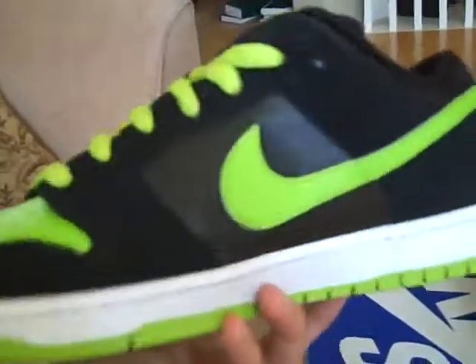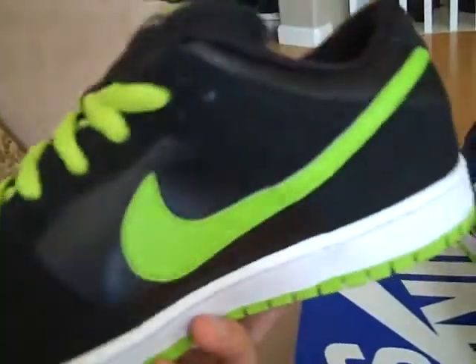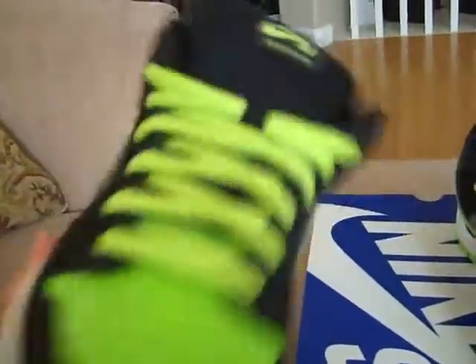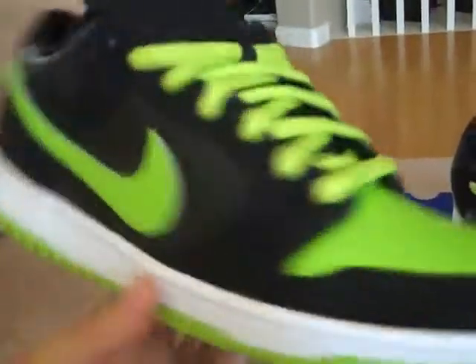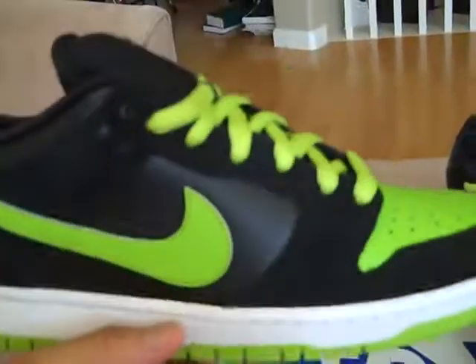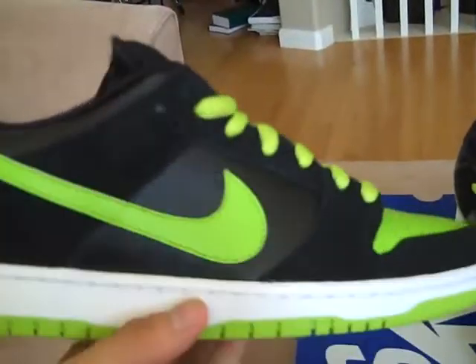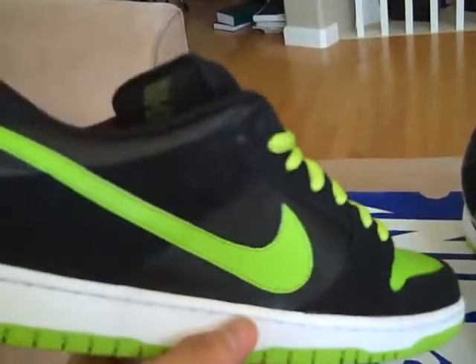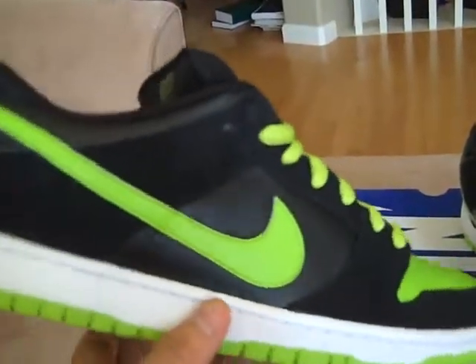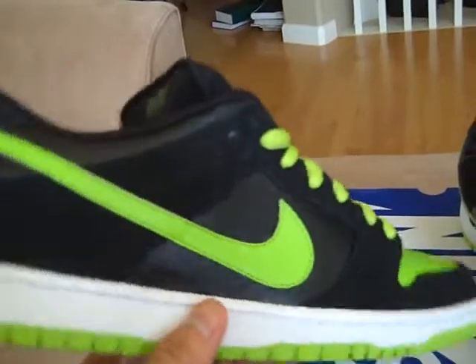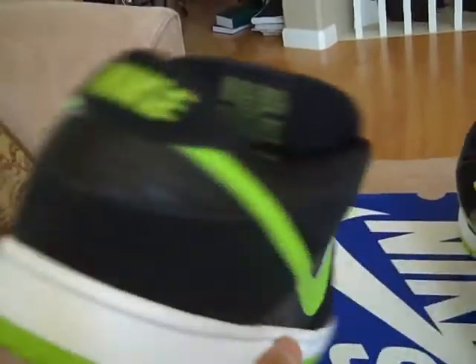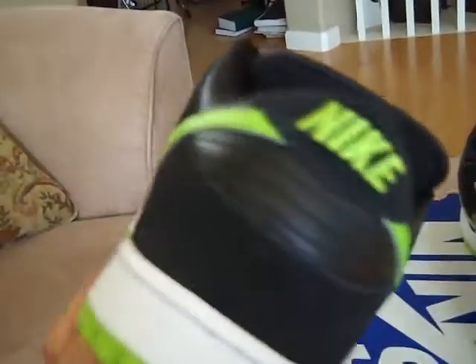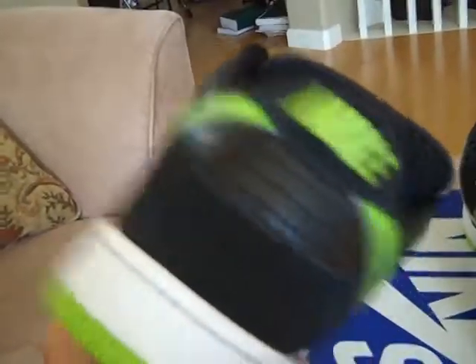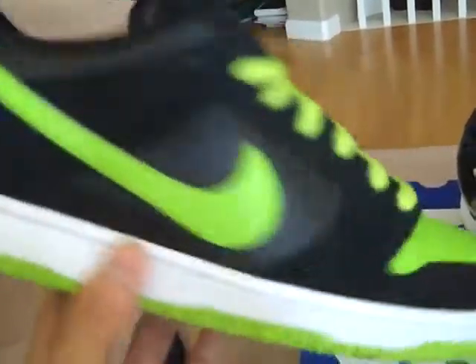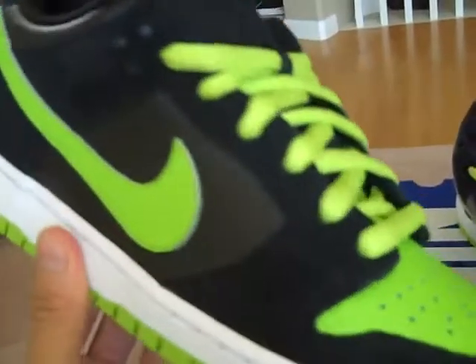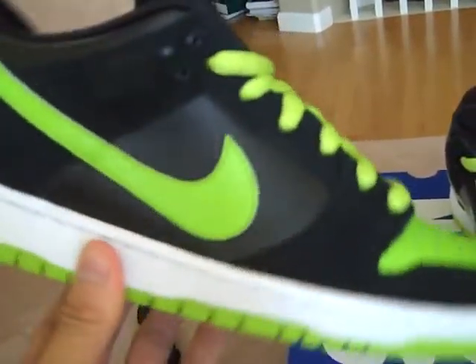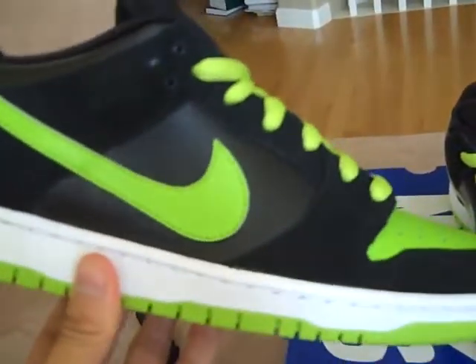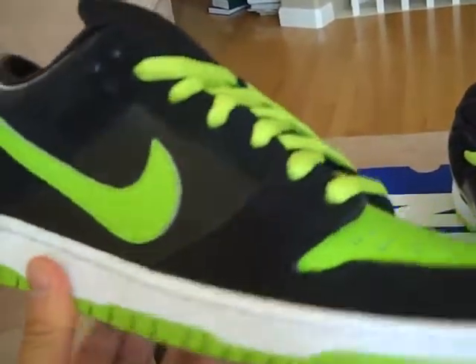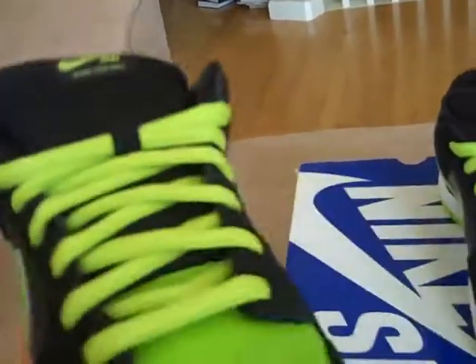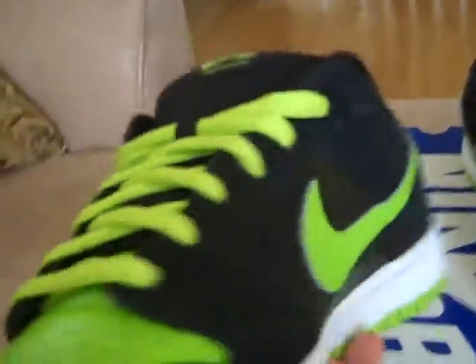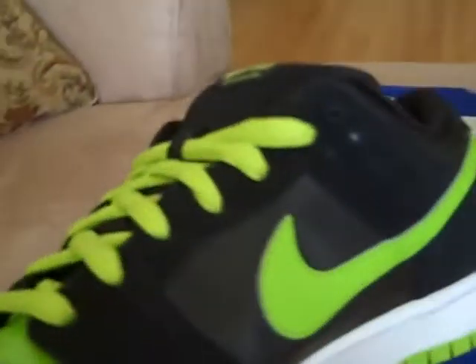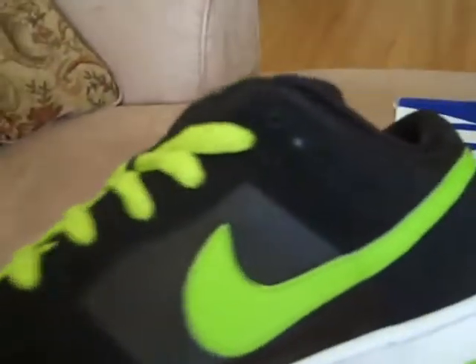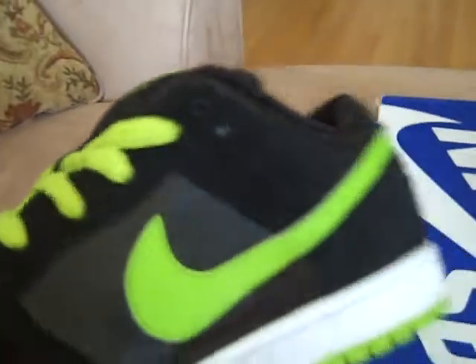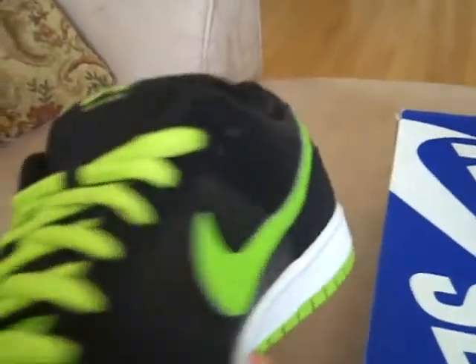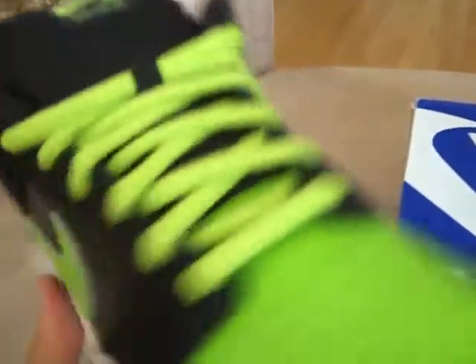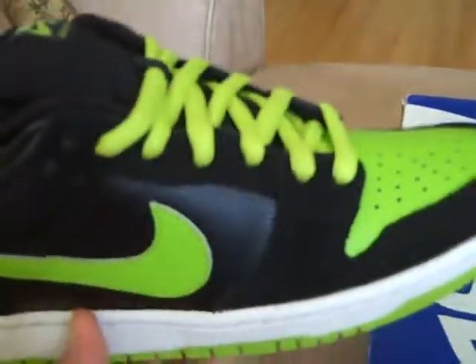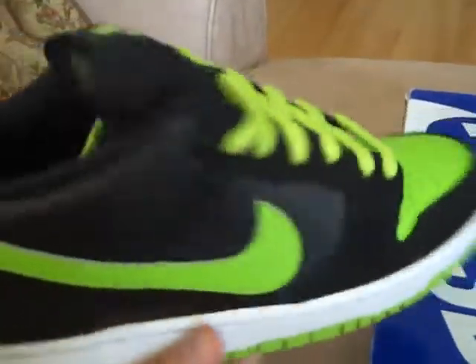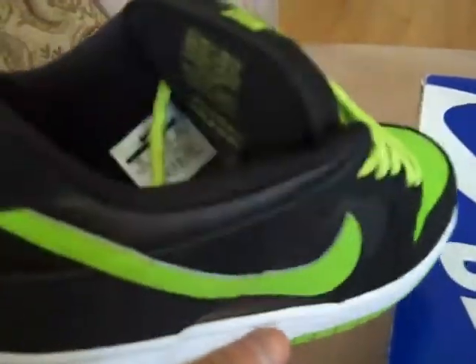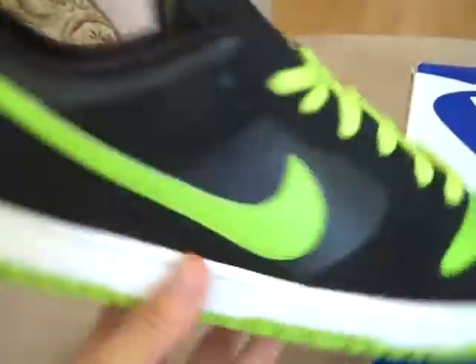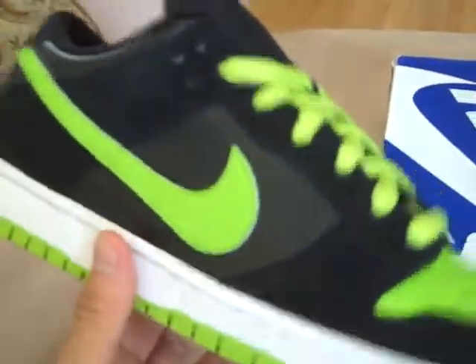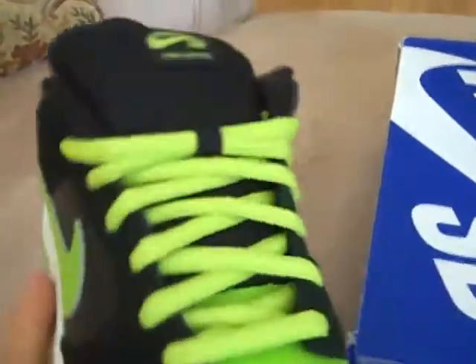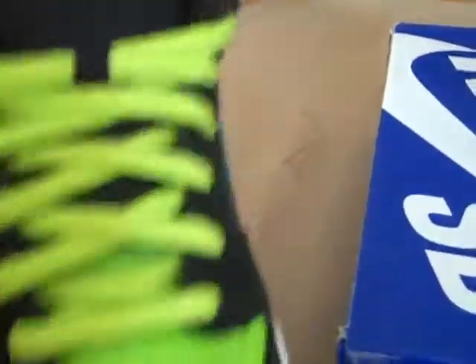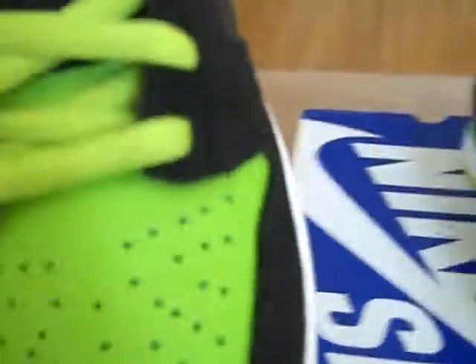Same color blocking as the blue ones. And they get the name because it's the same color blocking as the Jordan 1s. So we'll get into the shoe.